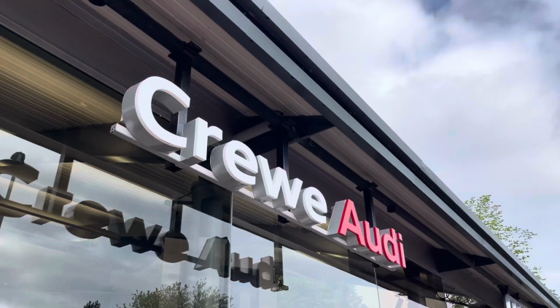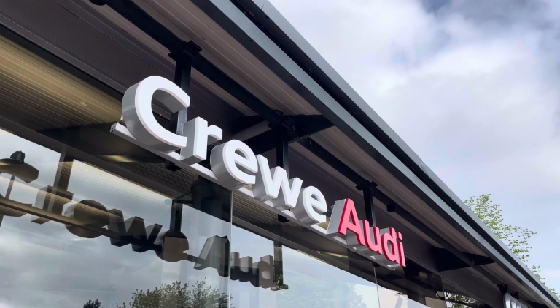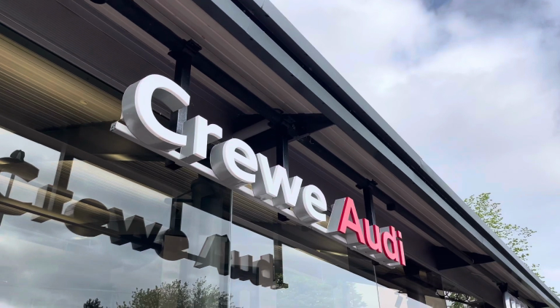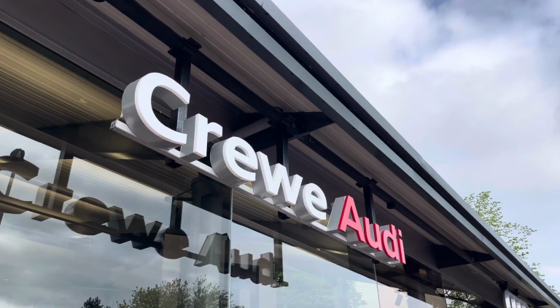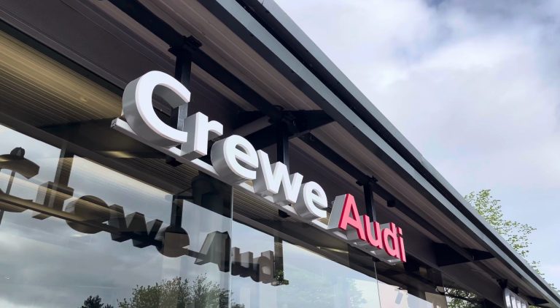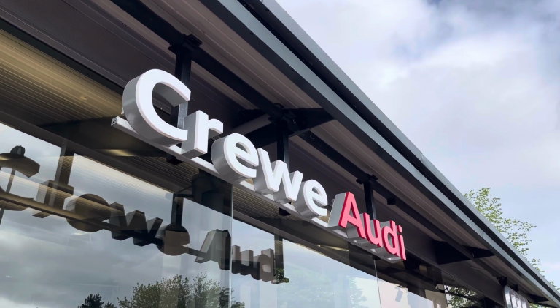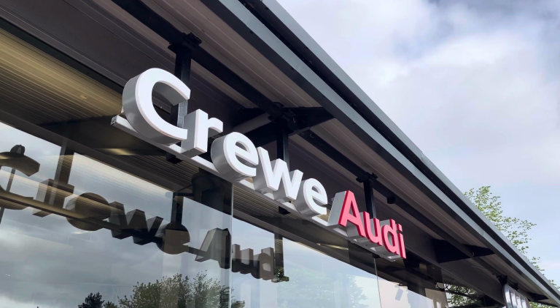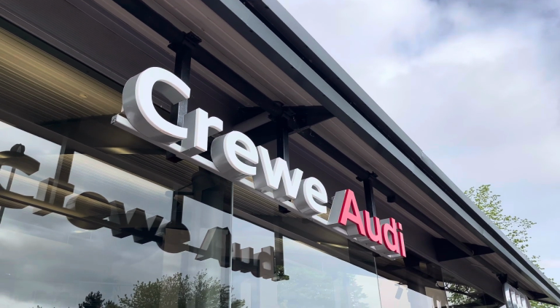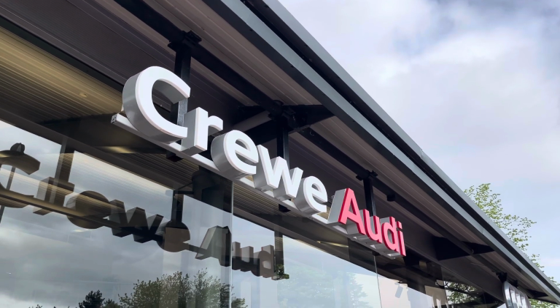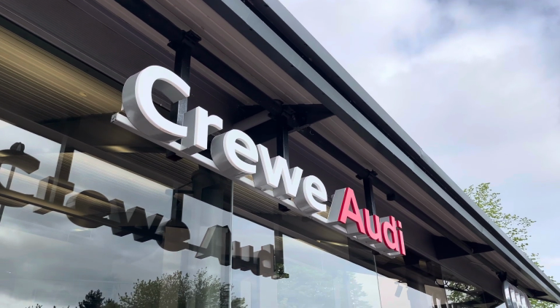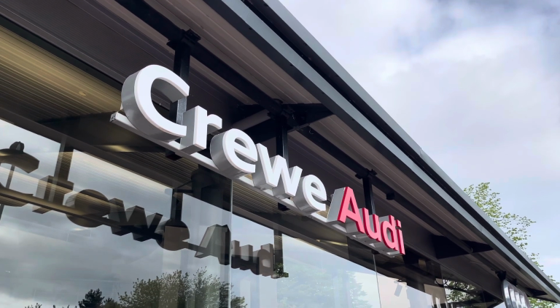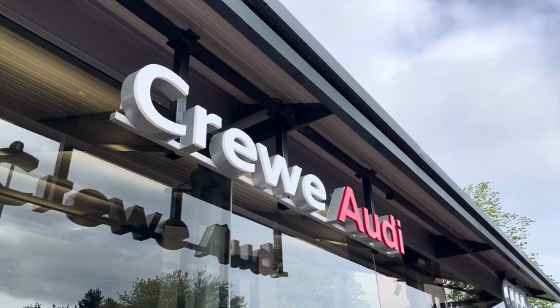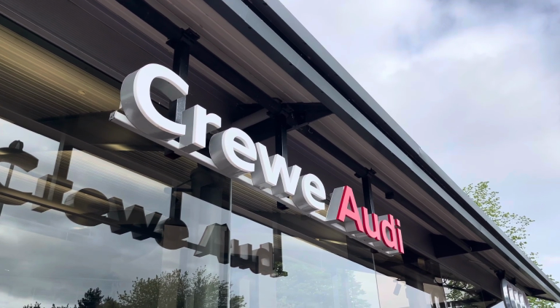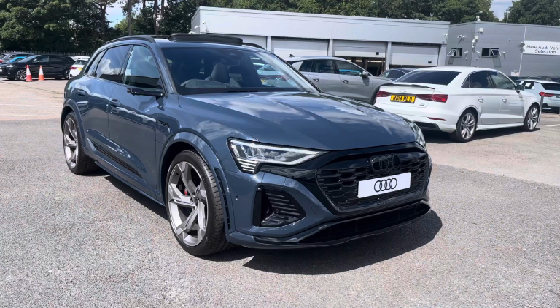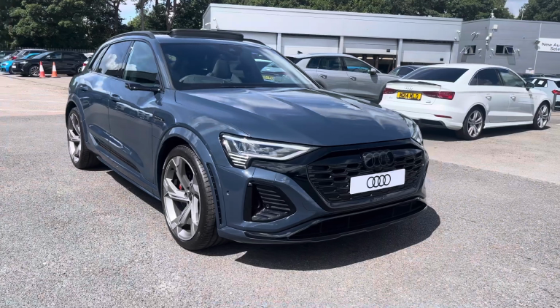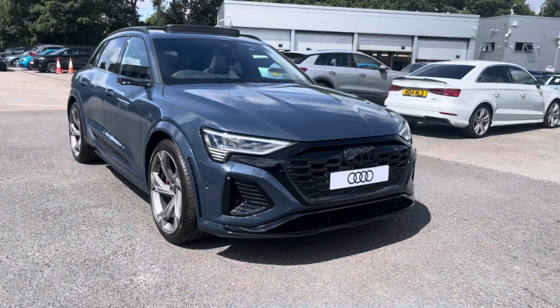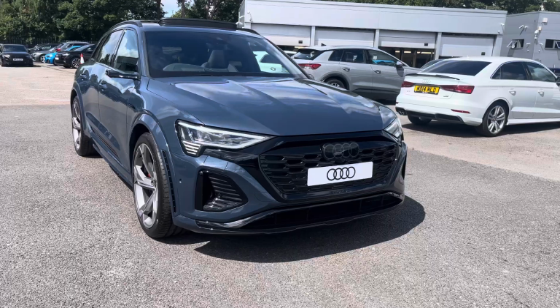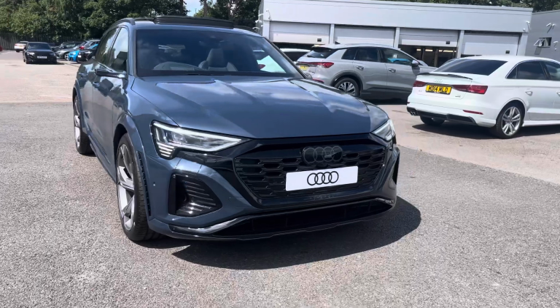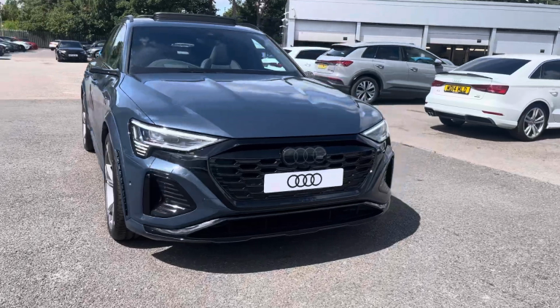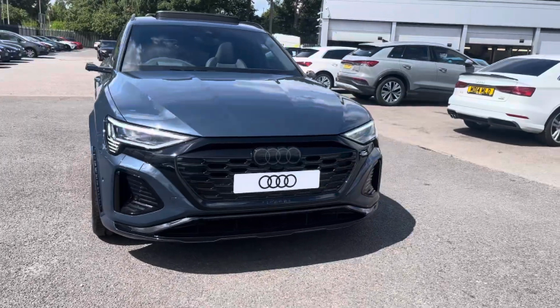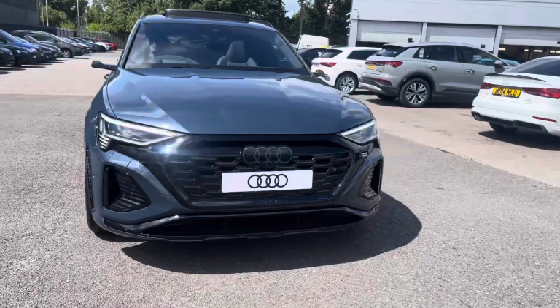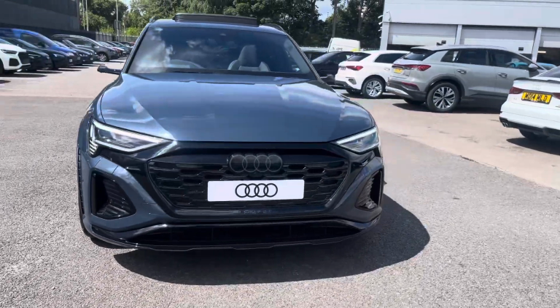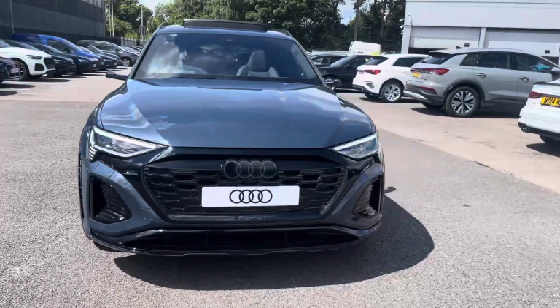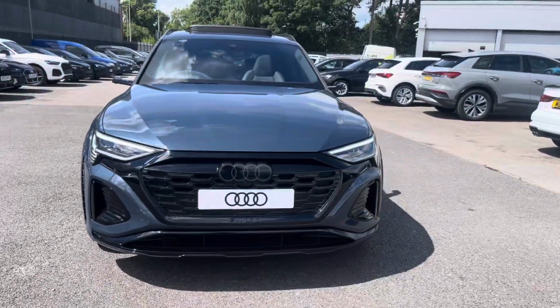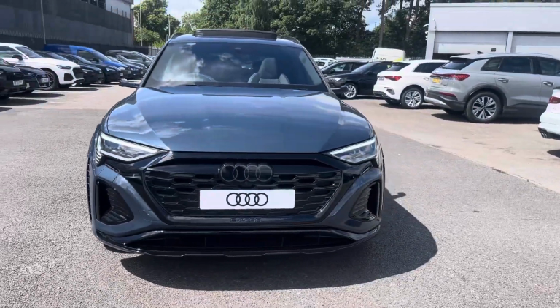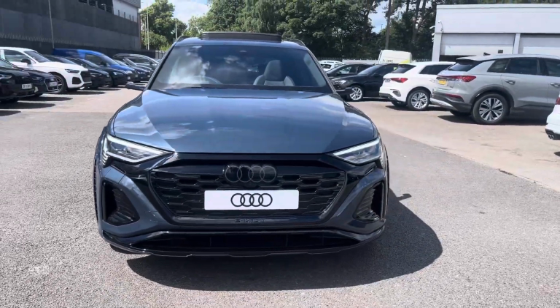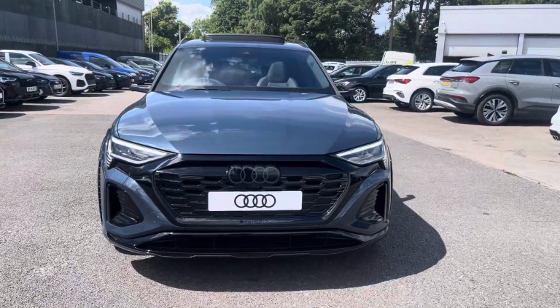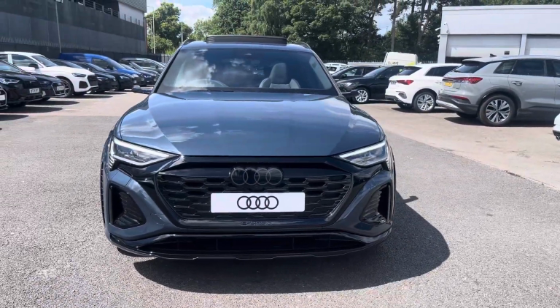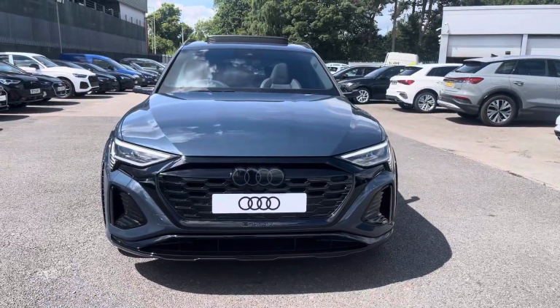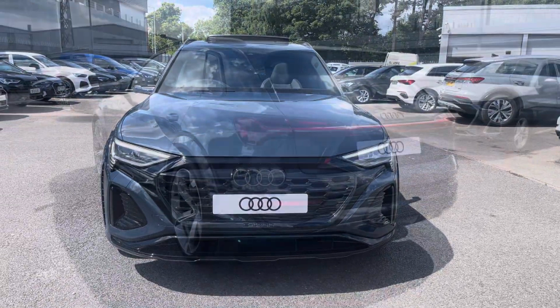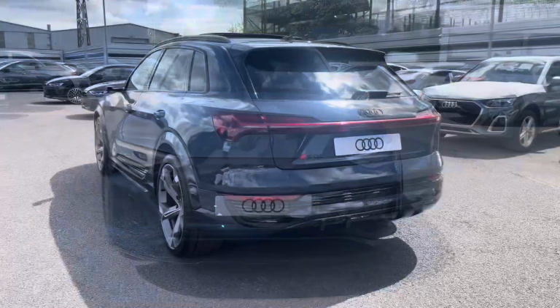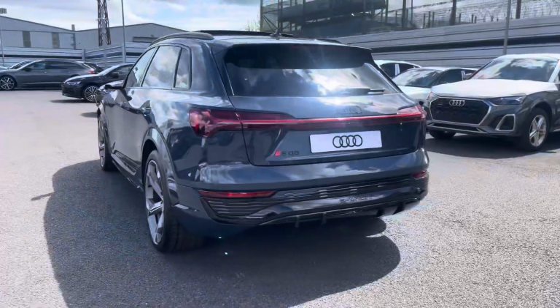Hi, I'm Jess from Crew Audi and today I'm going to be taking you around this brand new vehicle. Here we have the gorgeous Audi SQ8 Vorsprung e-tron, finished in the beautiful plasma blue metallic.